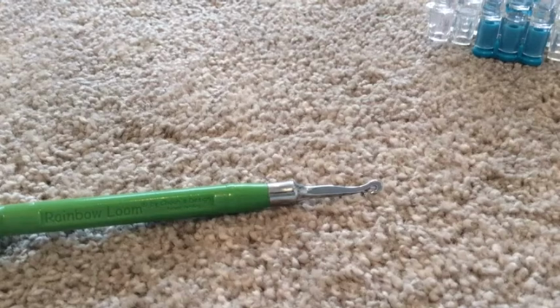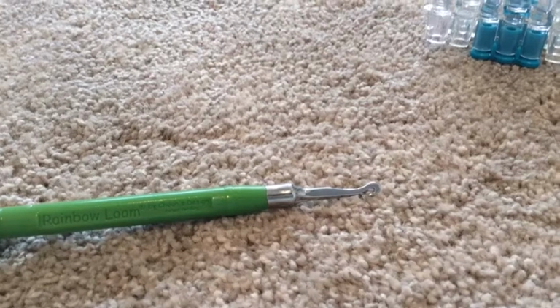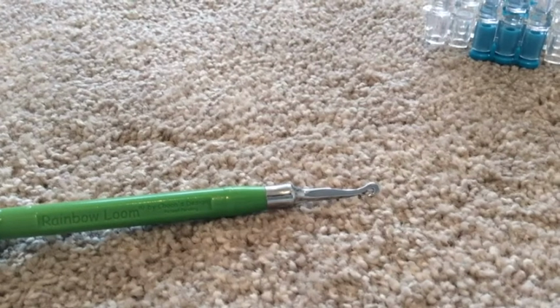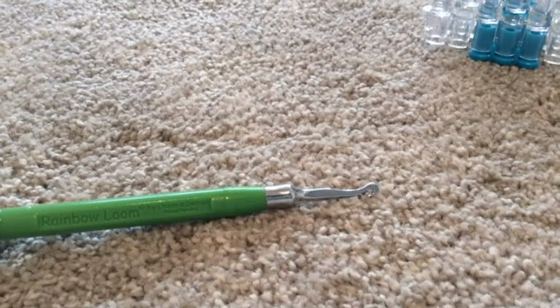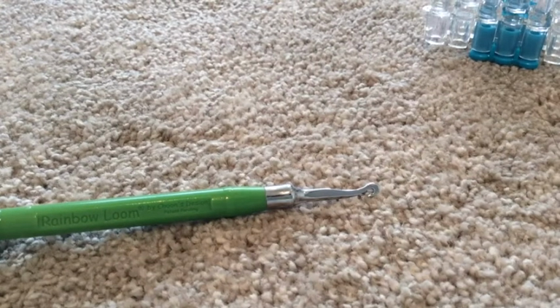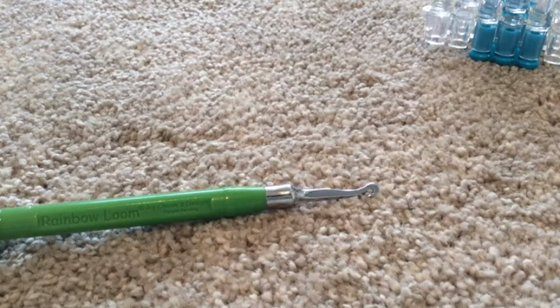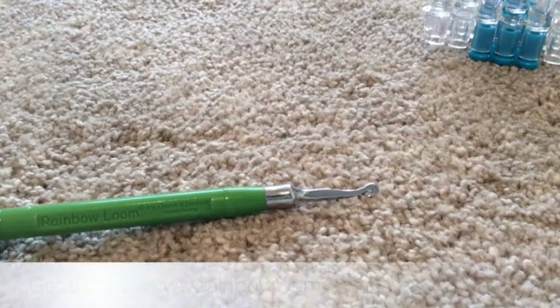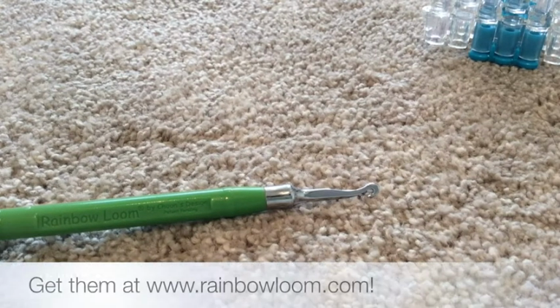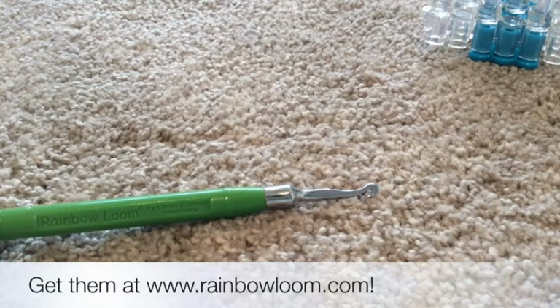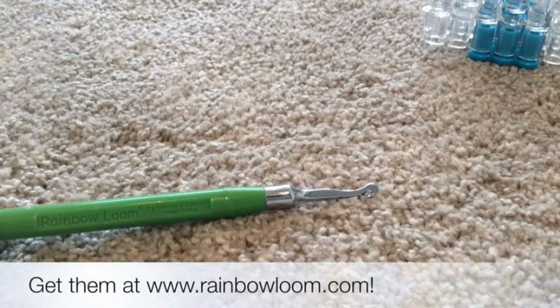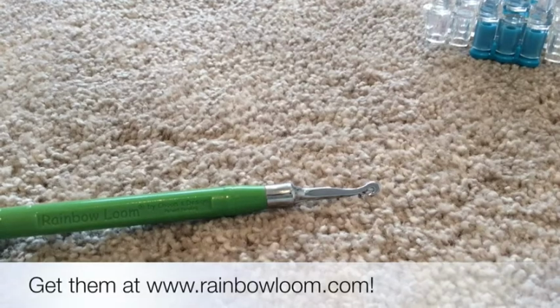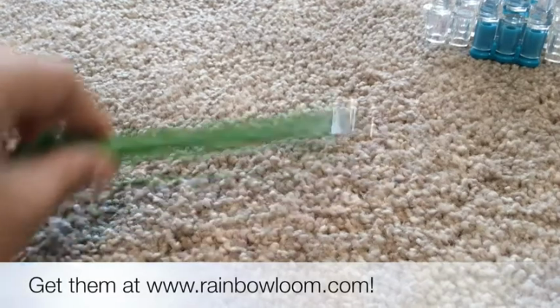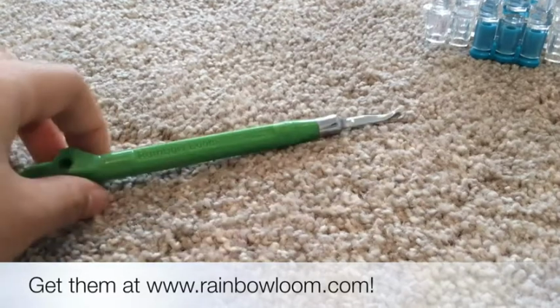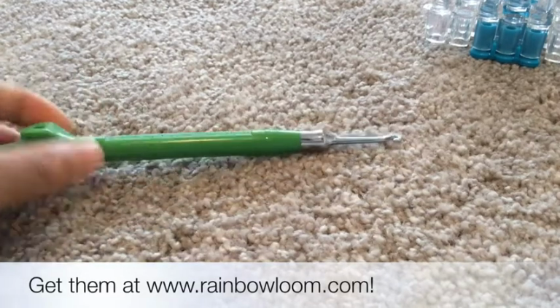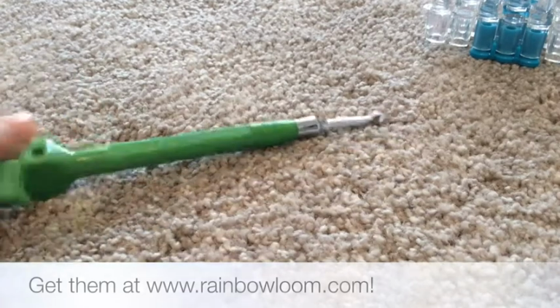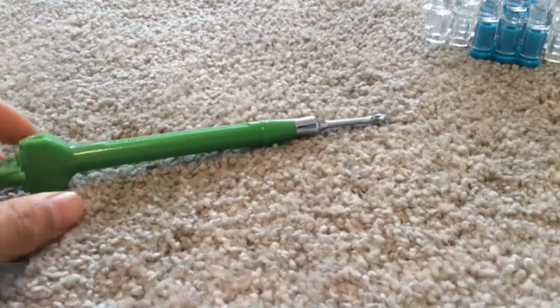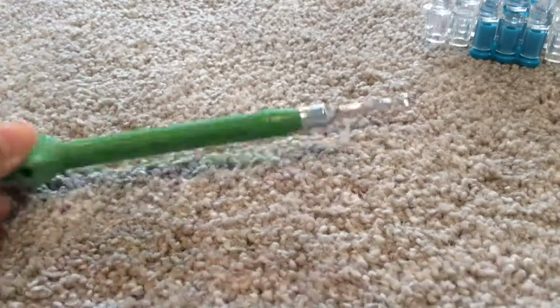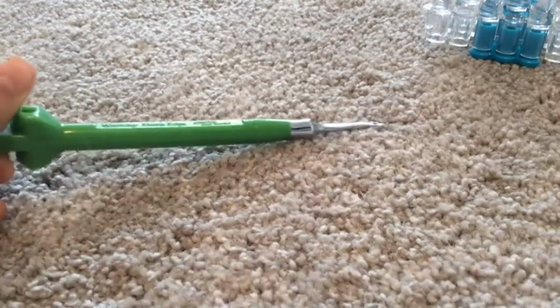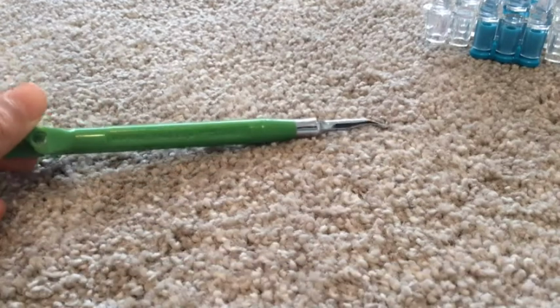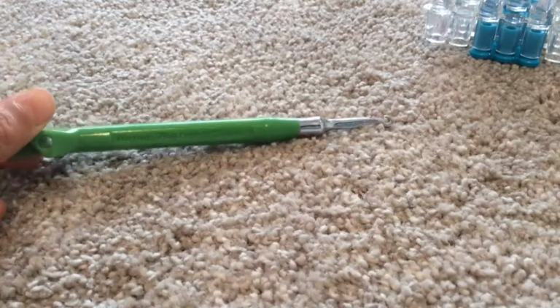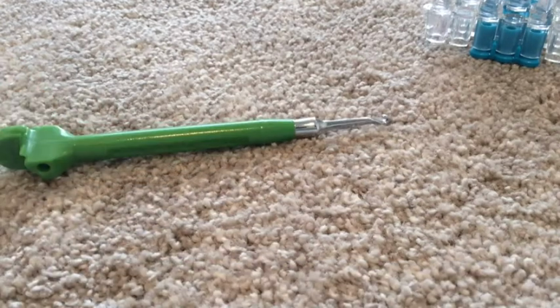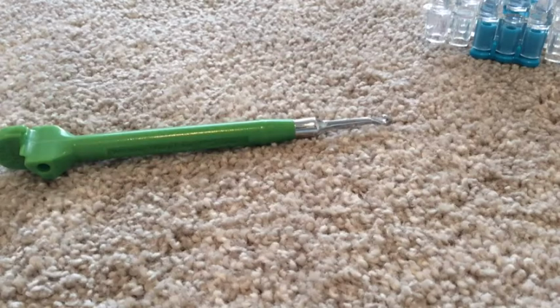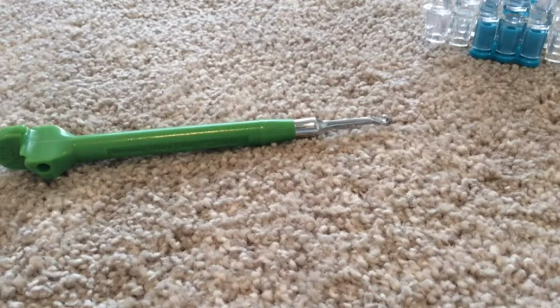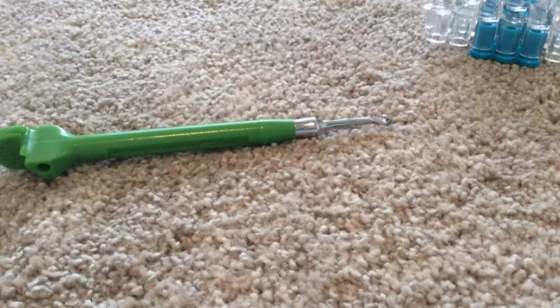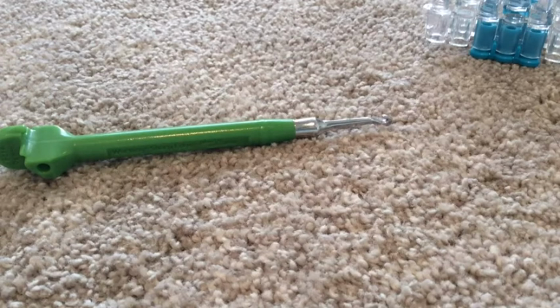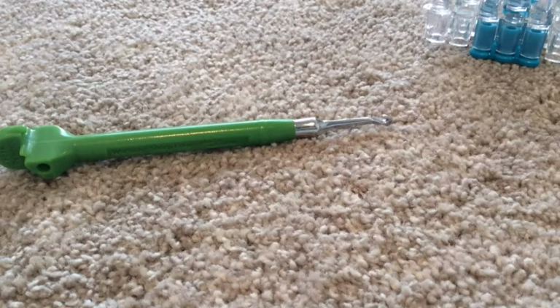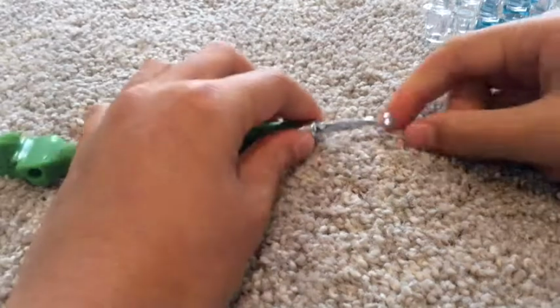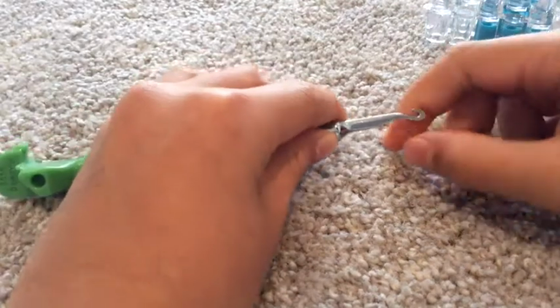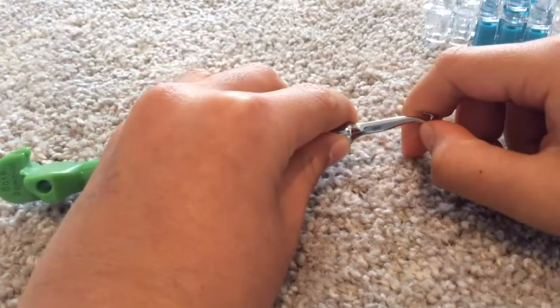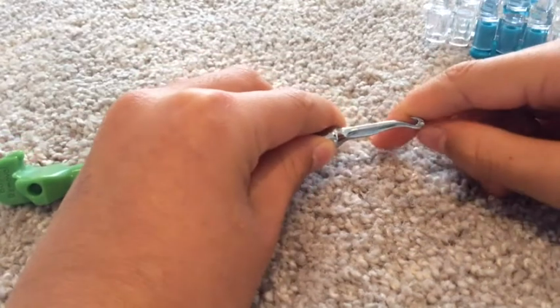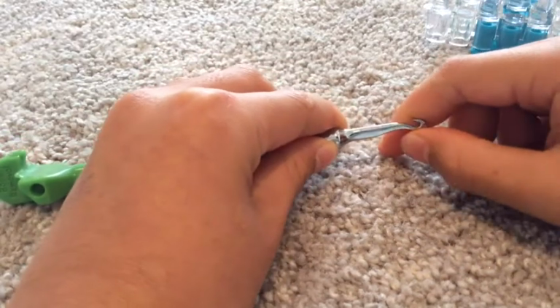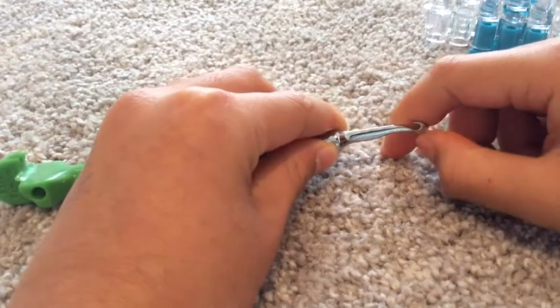Hi everyone, so here's a review on the new rainbow blue metal hook. This has just recently come out and I'm actually so pleased with it so far. It's really easy to learn with, hence the bent back sort of shape here.